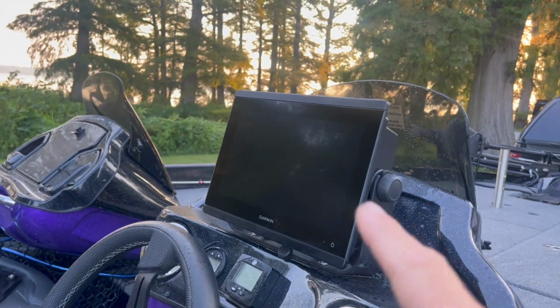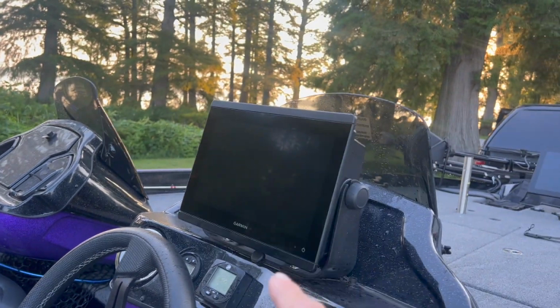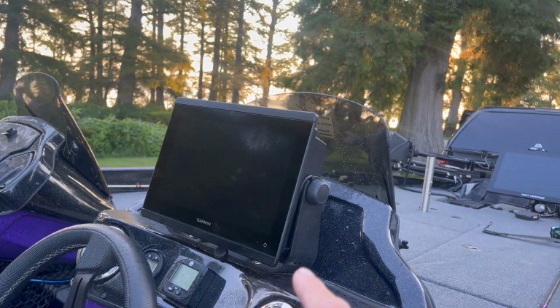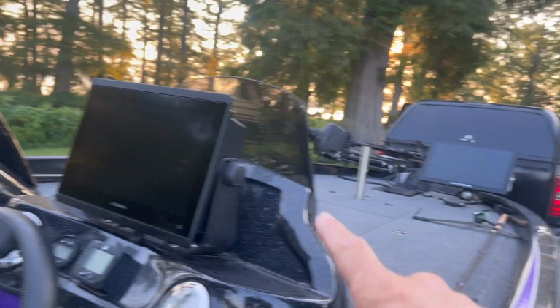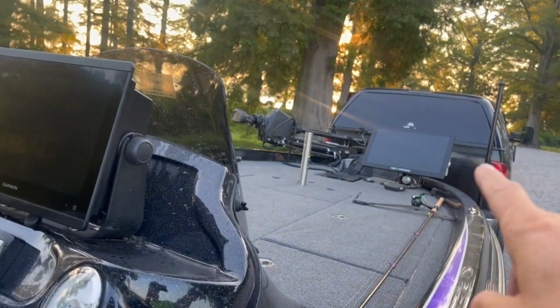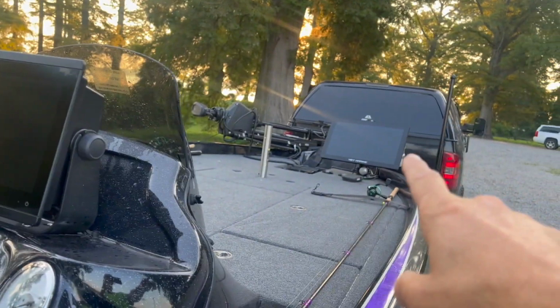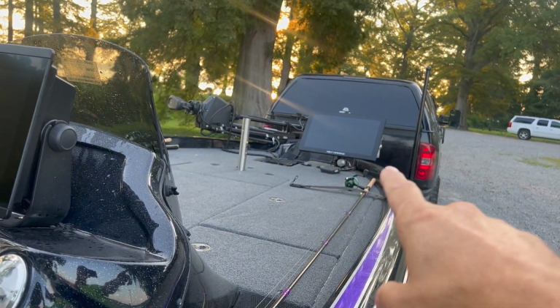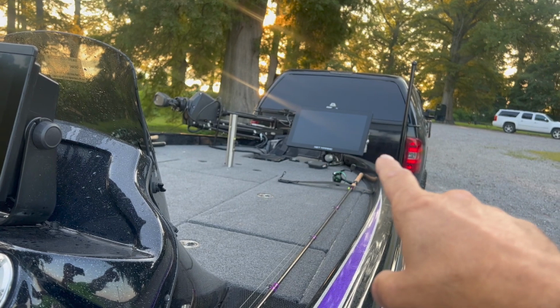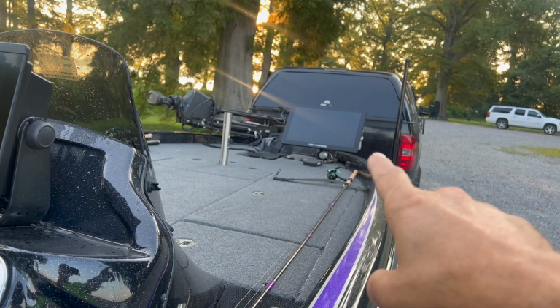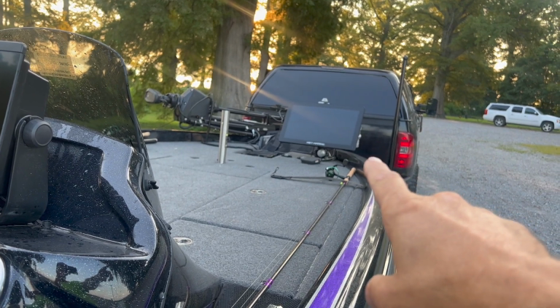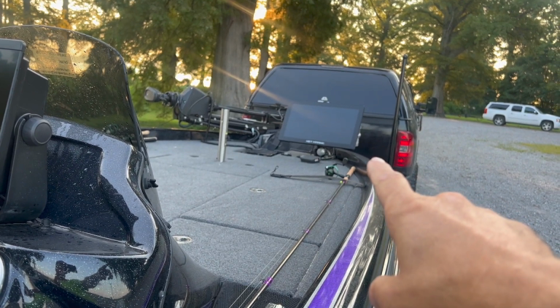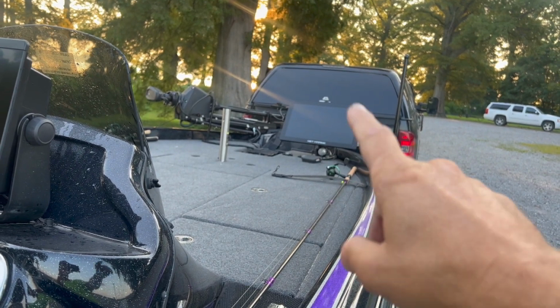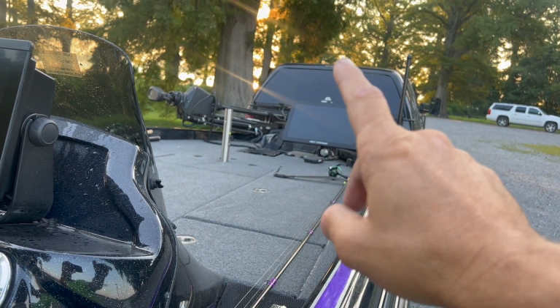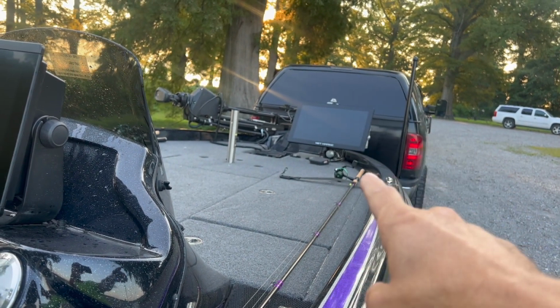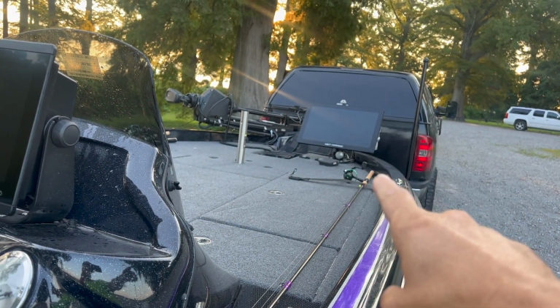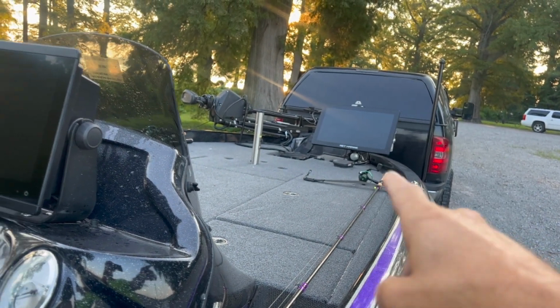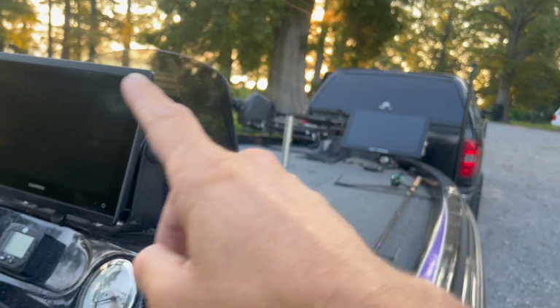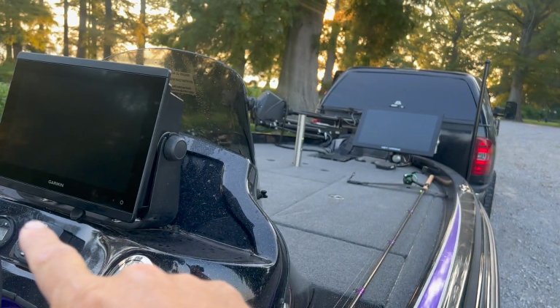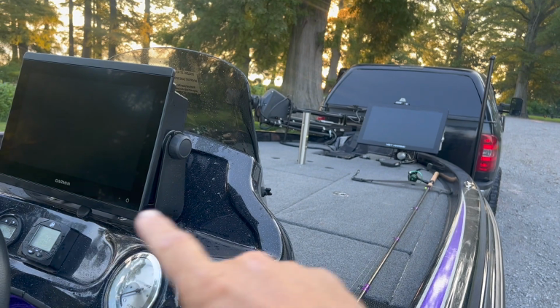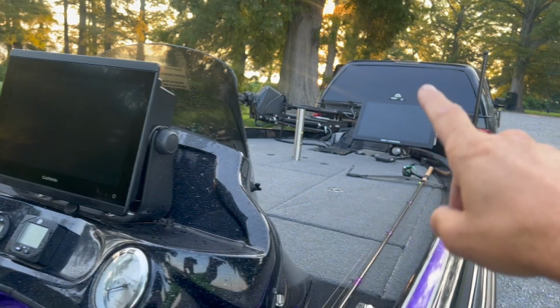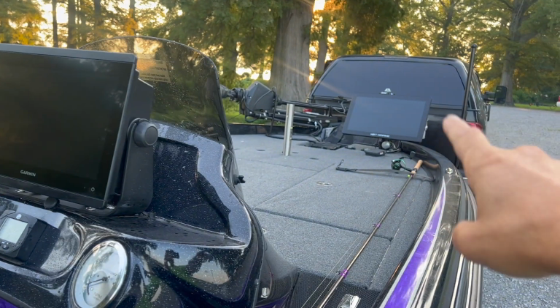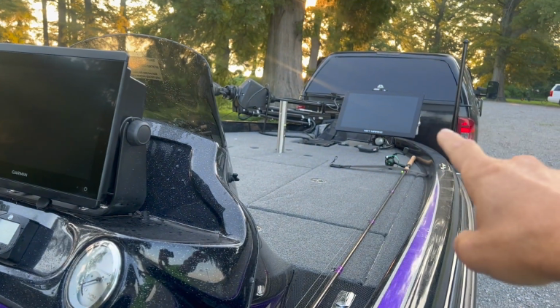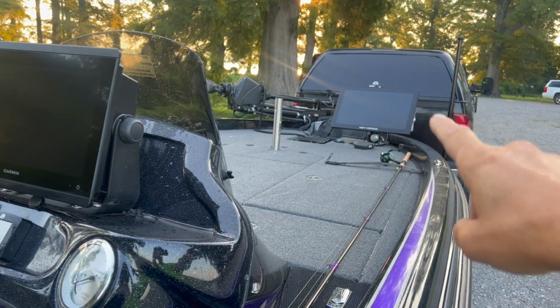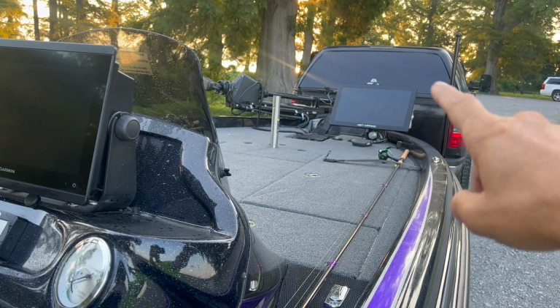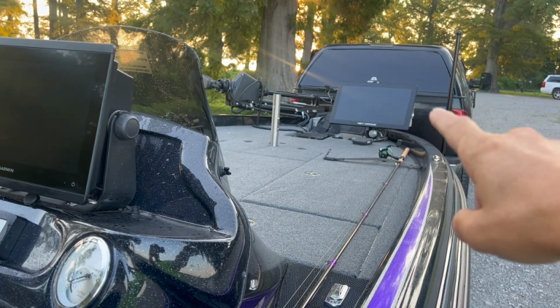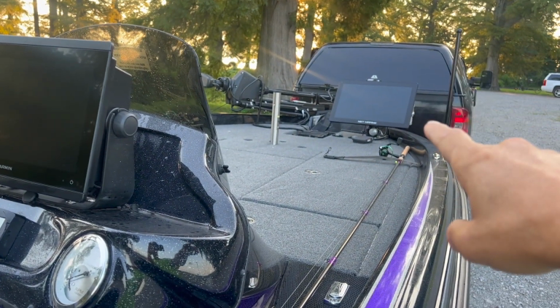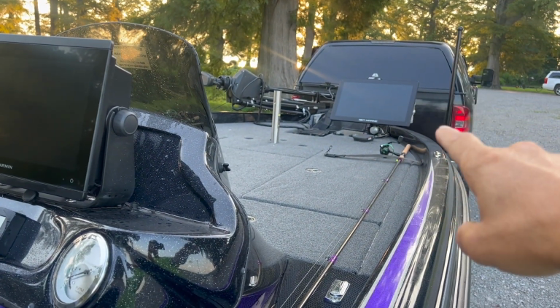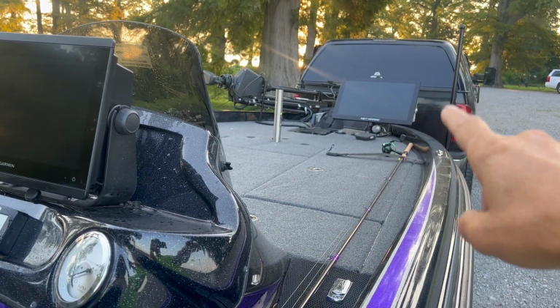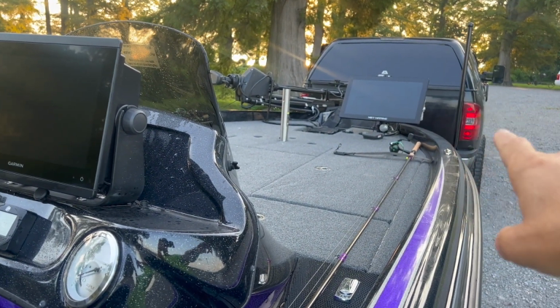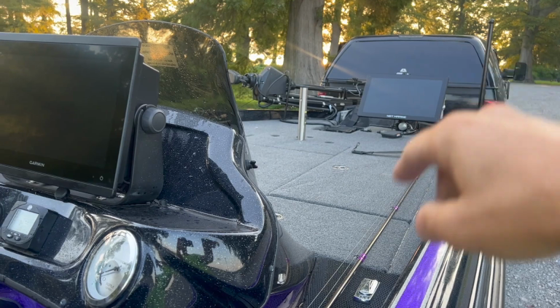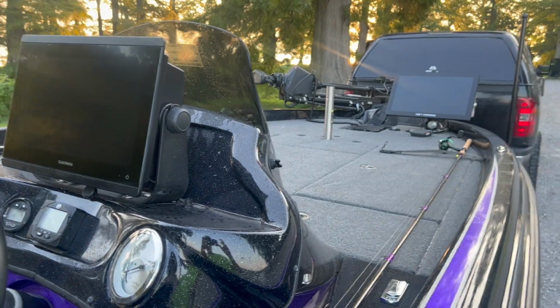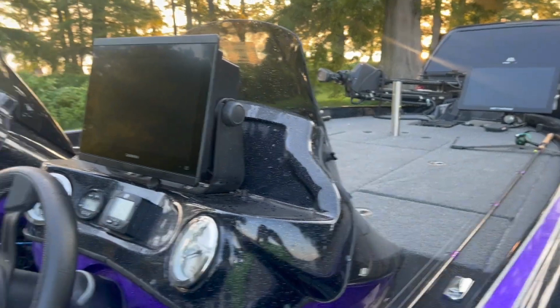Here's my live well. I have an 8412 at the console, and that is what runs my MBT up front — that 21-inch unit. That 21-inch unit mirrors off of this screen, but I still have my touch screen and full control up there, and my Live Scope on my transducer.